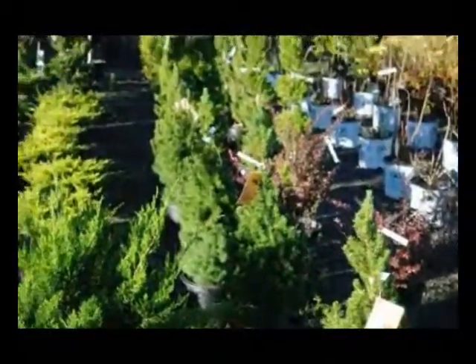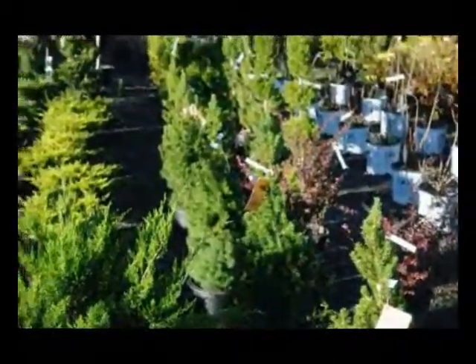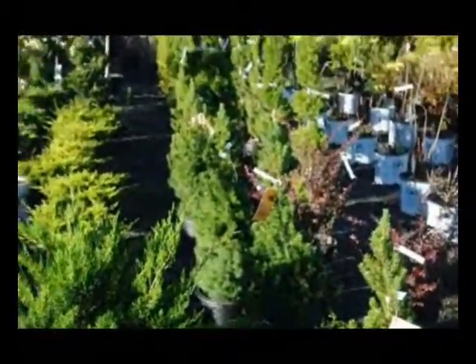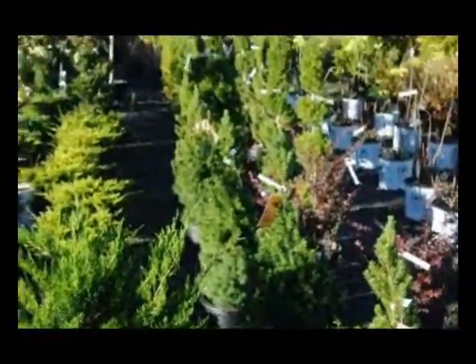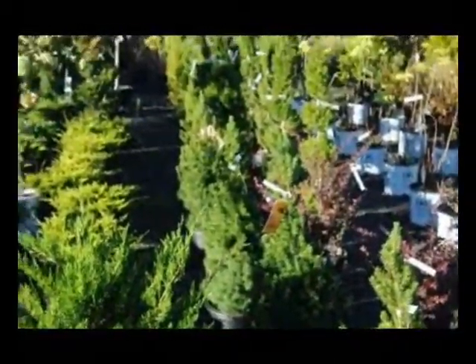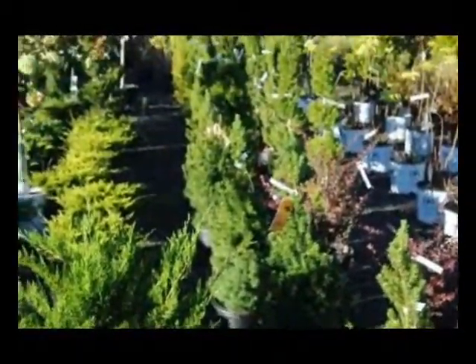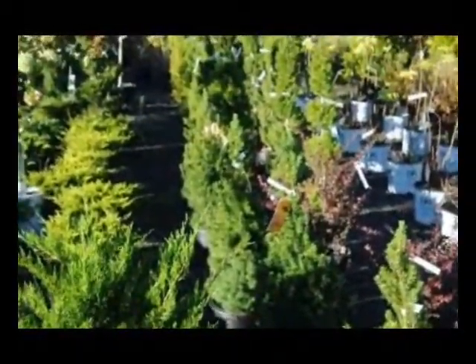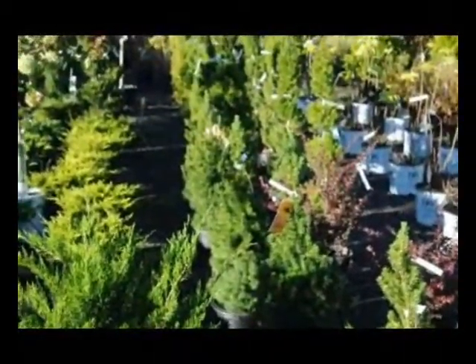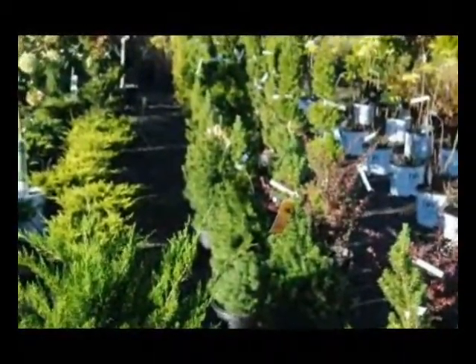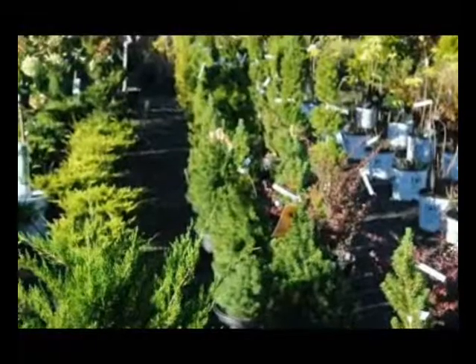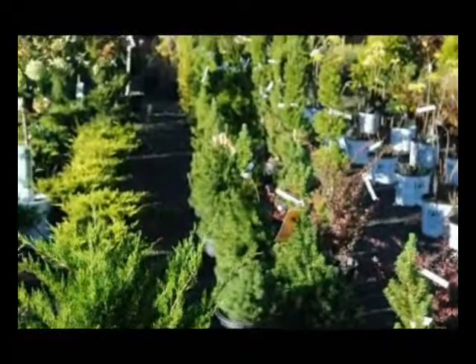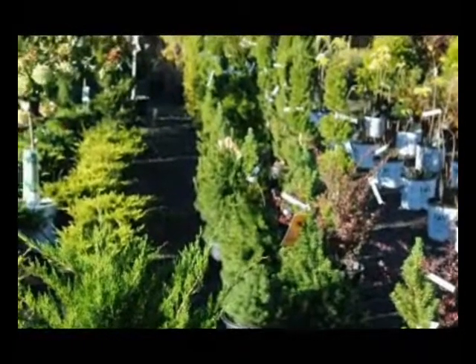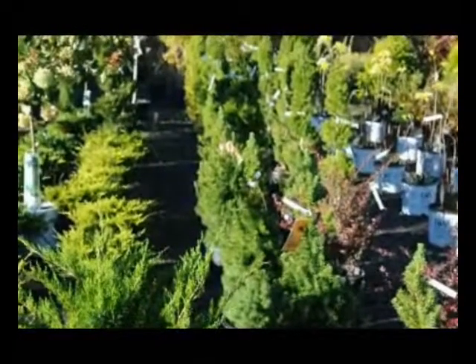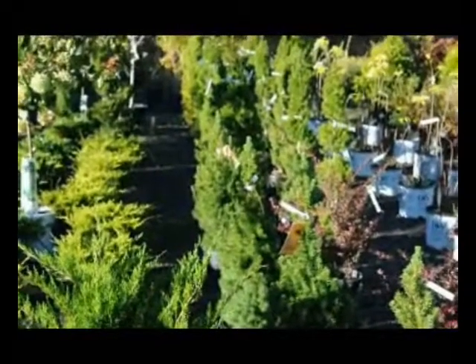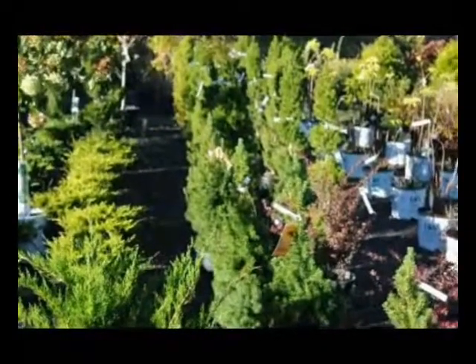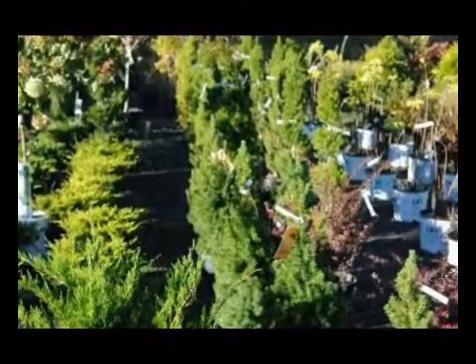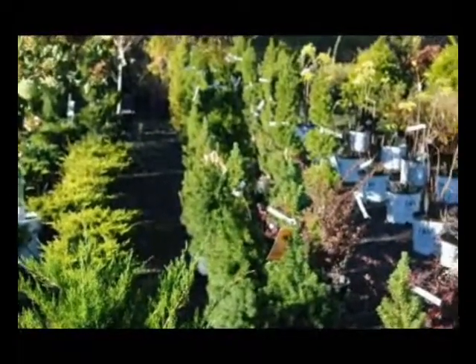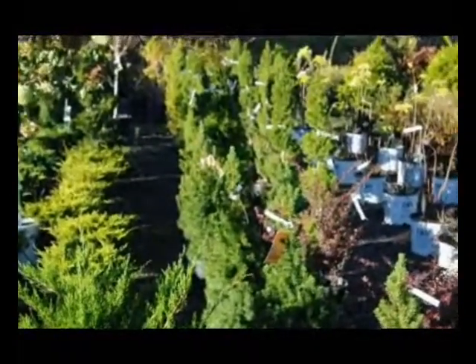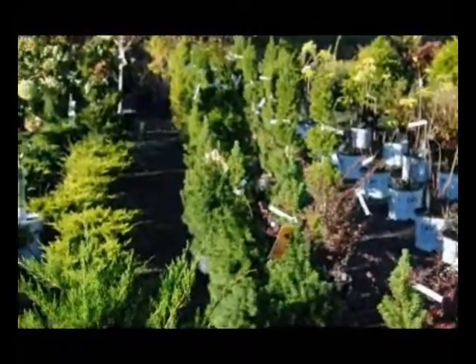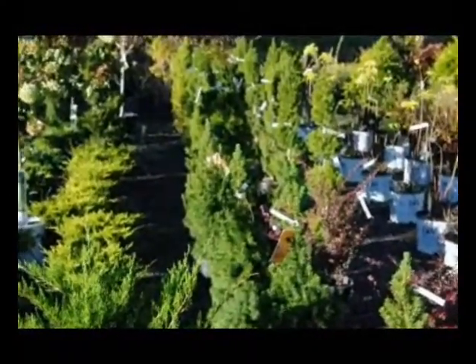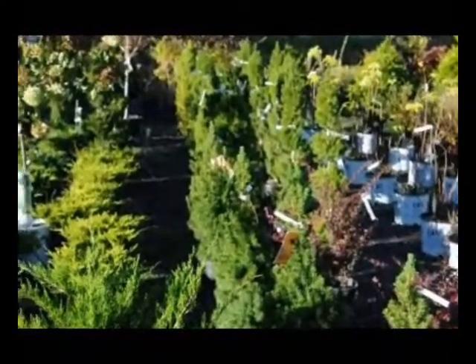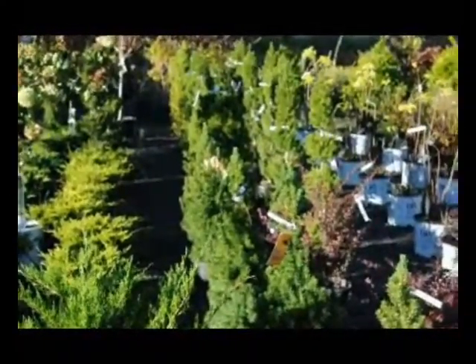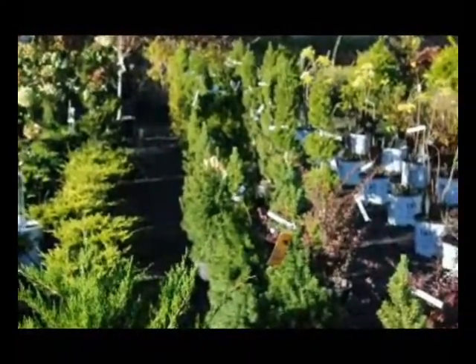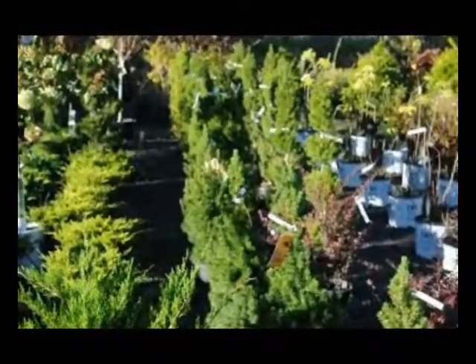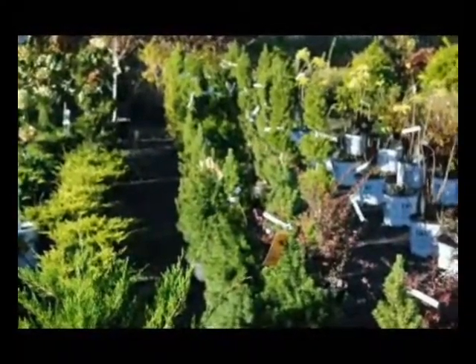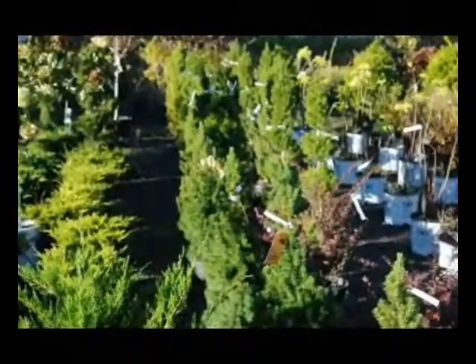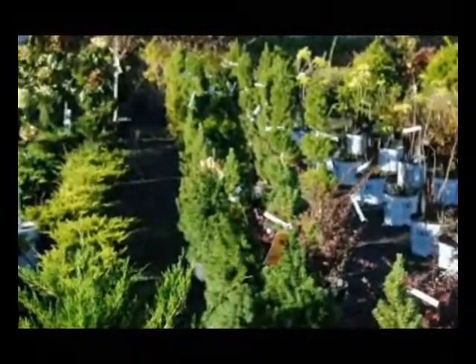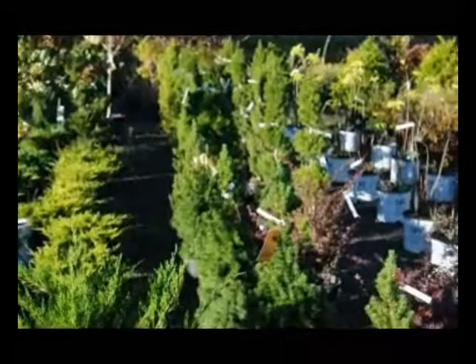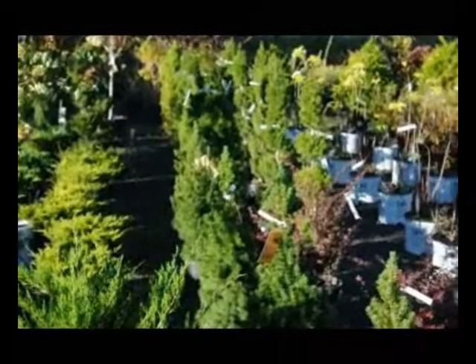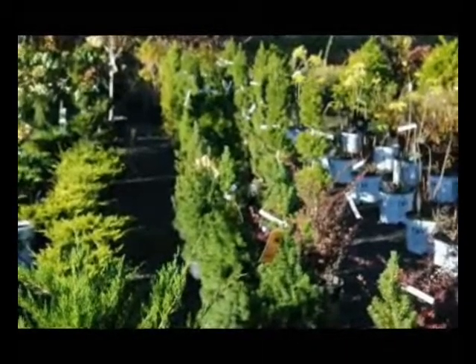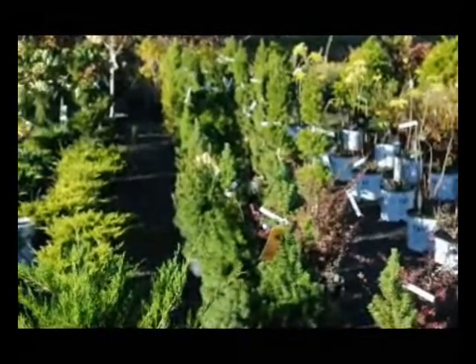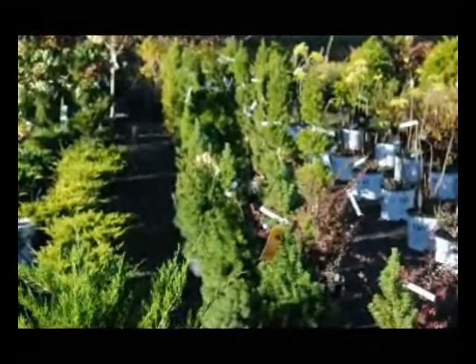You can see these at Highland Hole Farm on Route 313 in Fountainville, PA. Just give us a call at 215-651-8329.